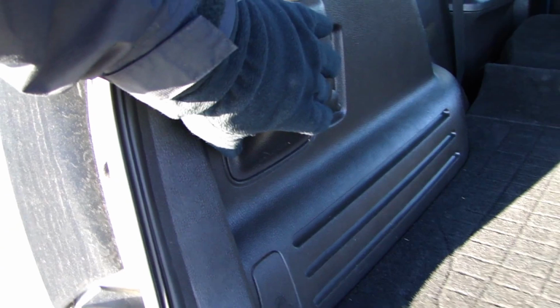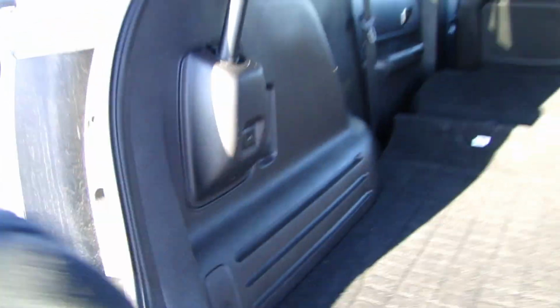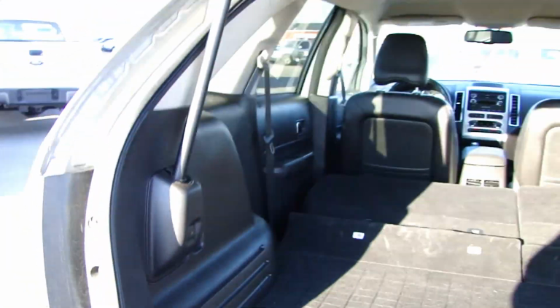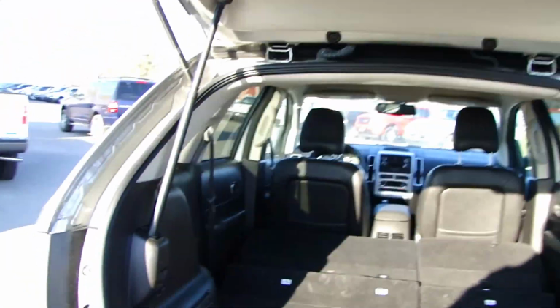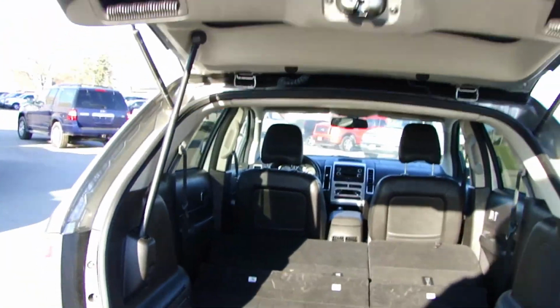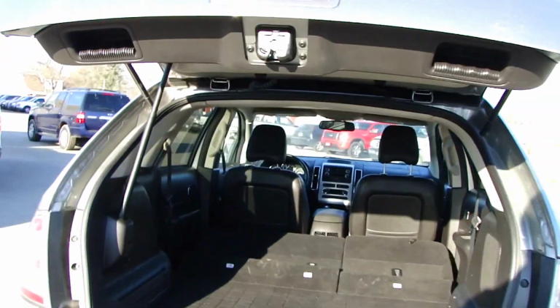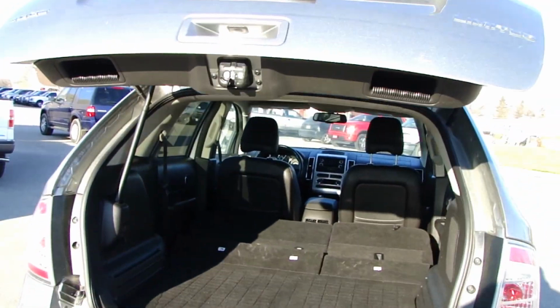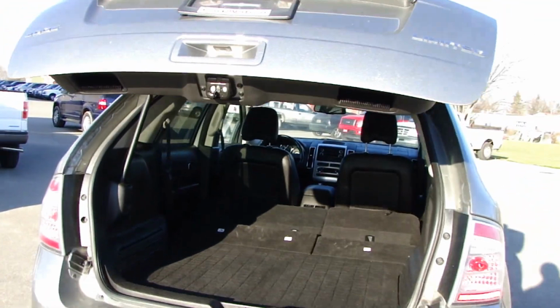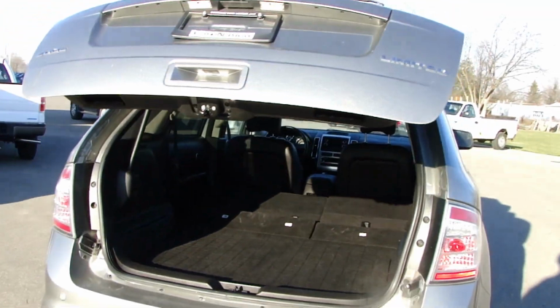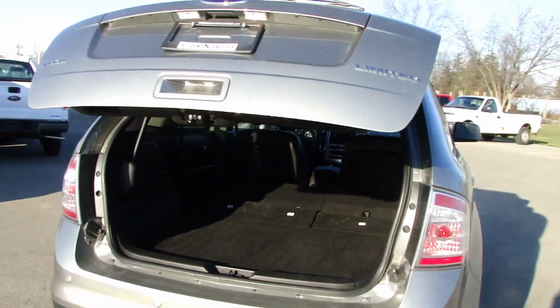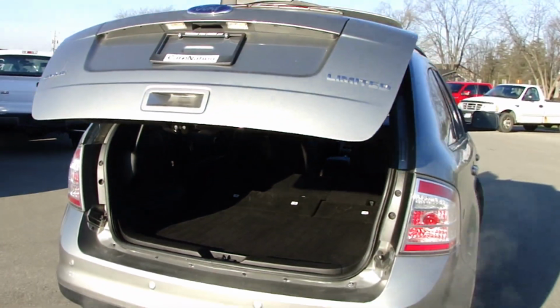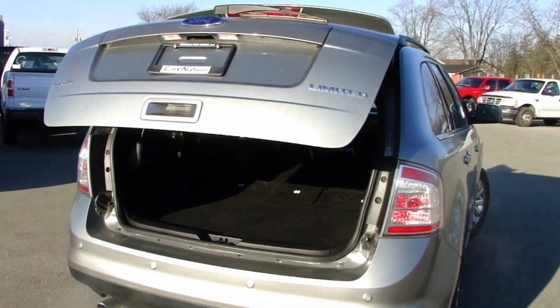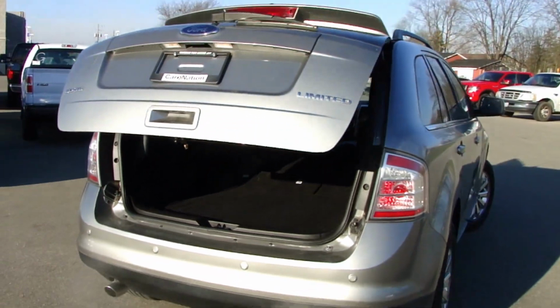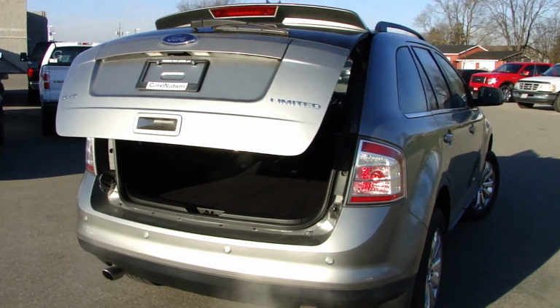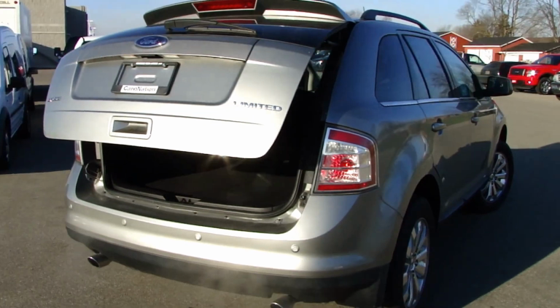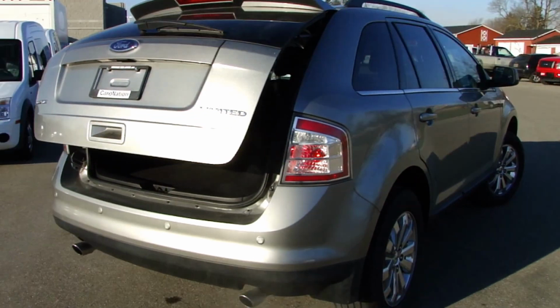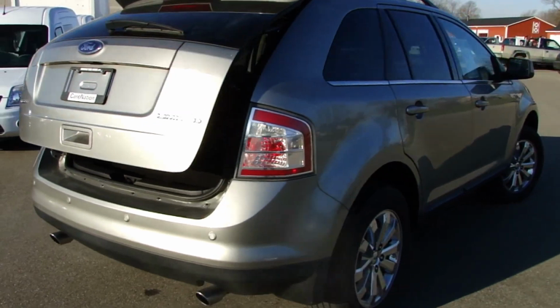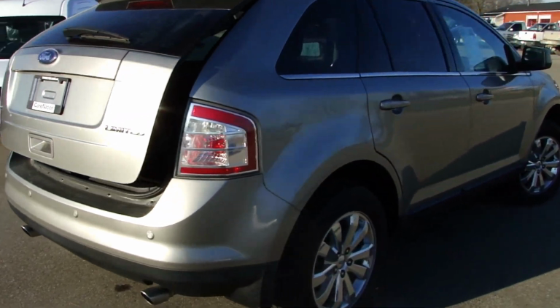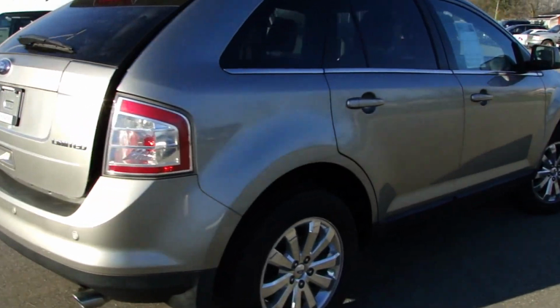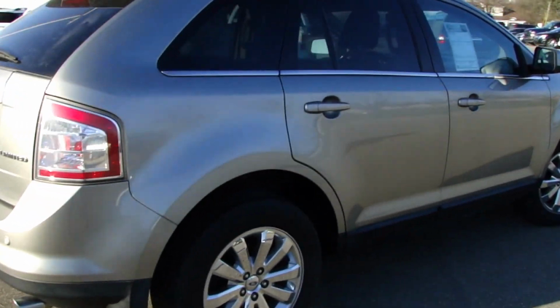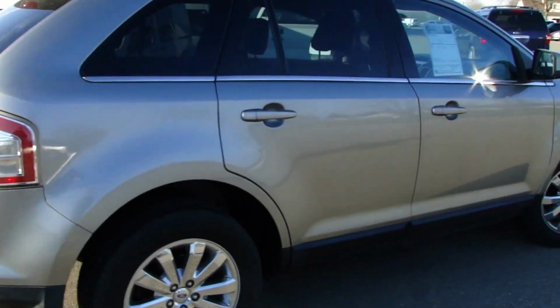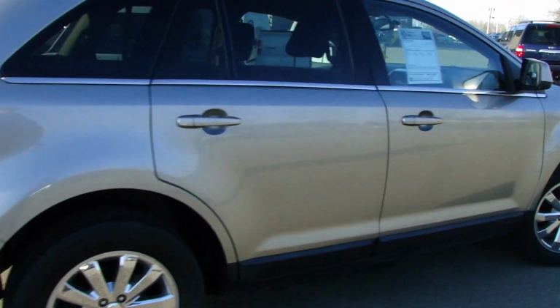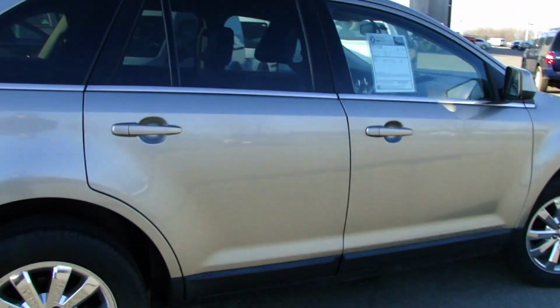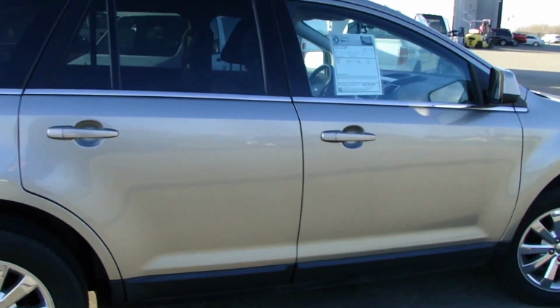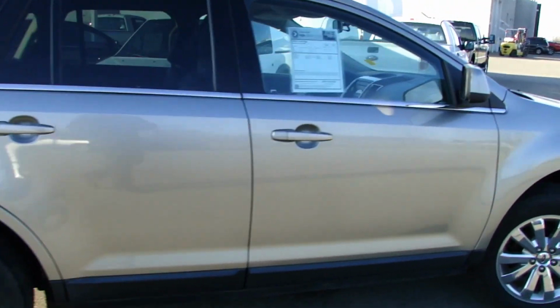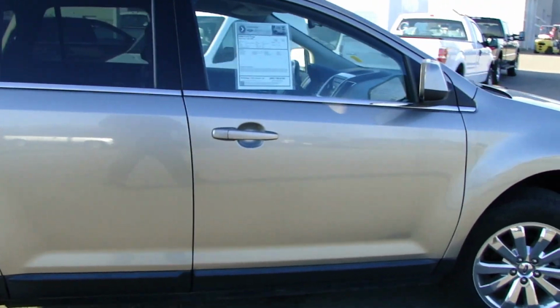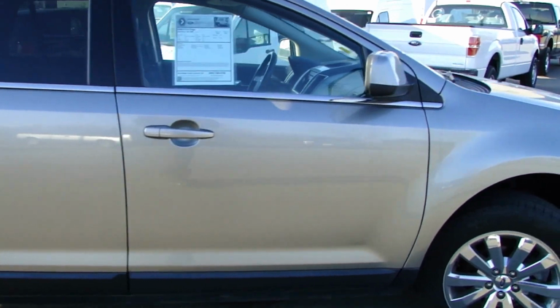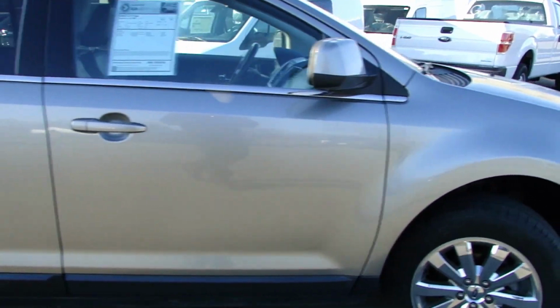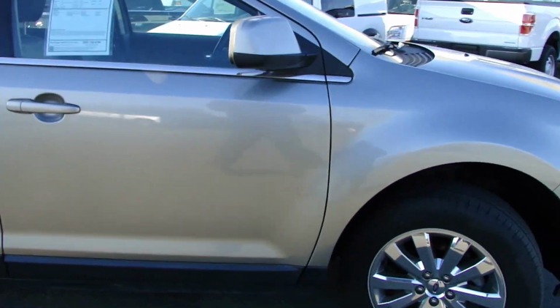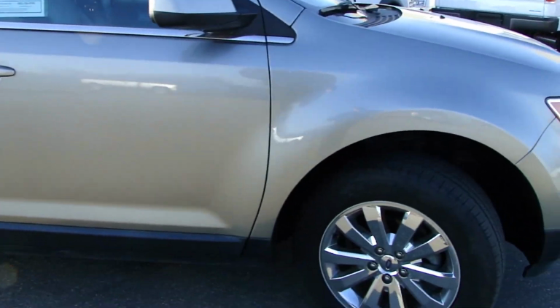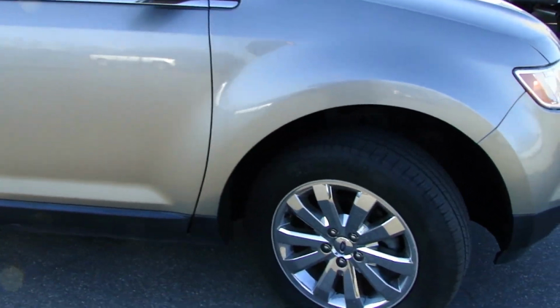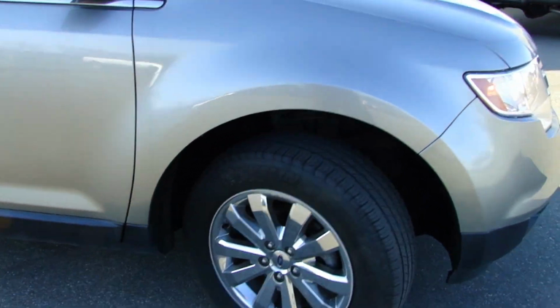One touch. Coming around here, the body is in excellent shape. Chrome rims.